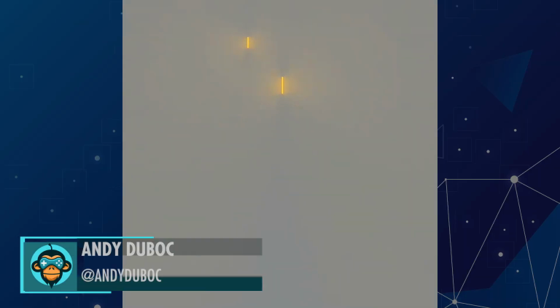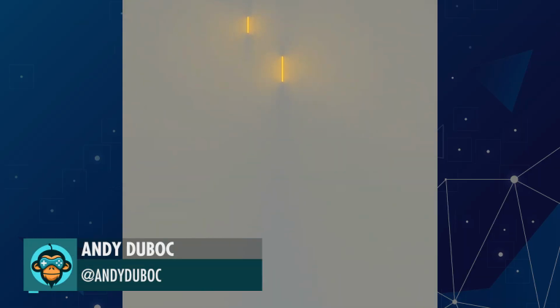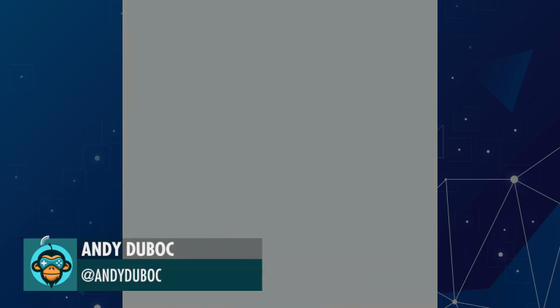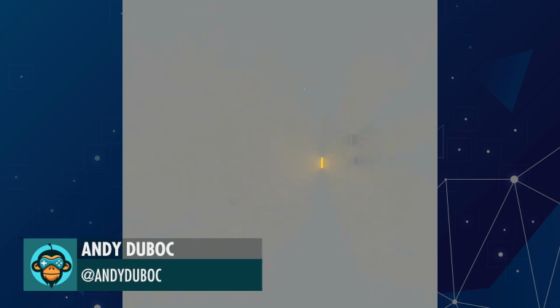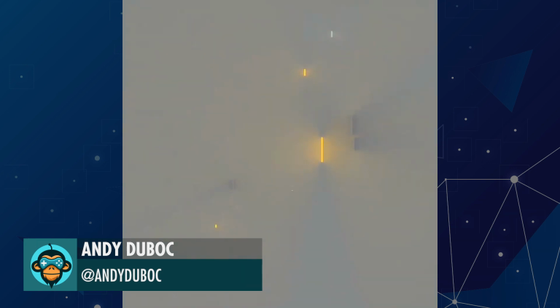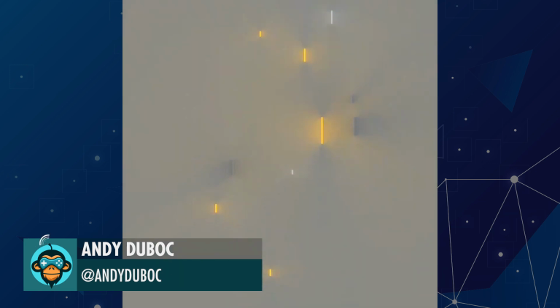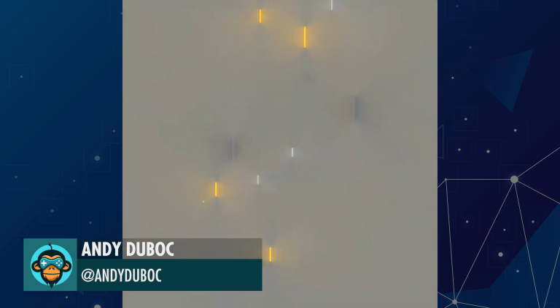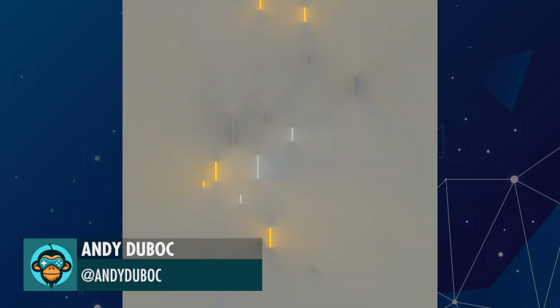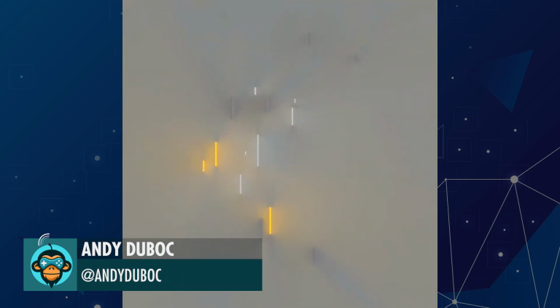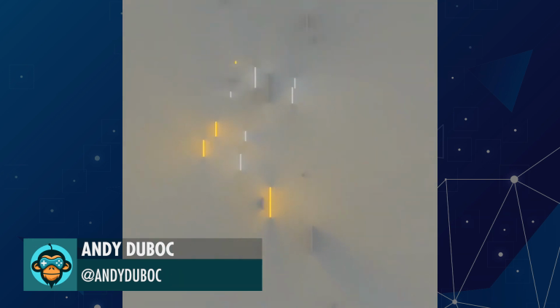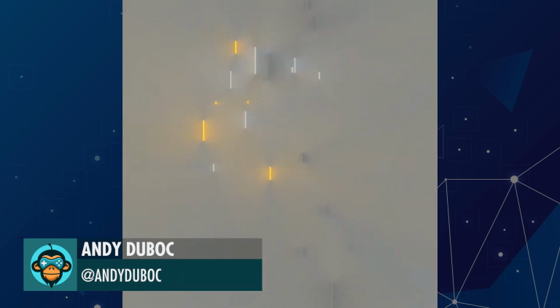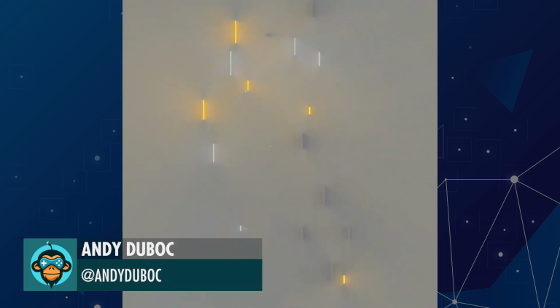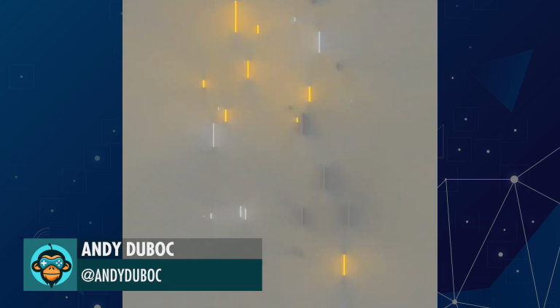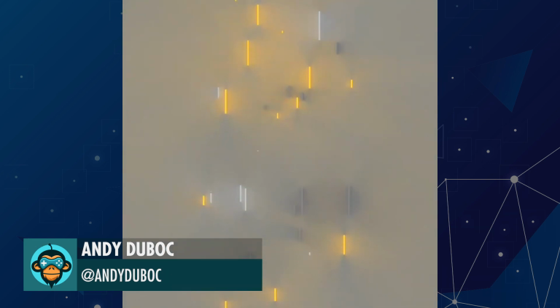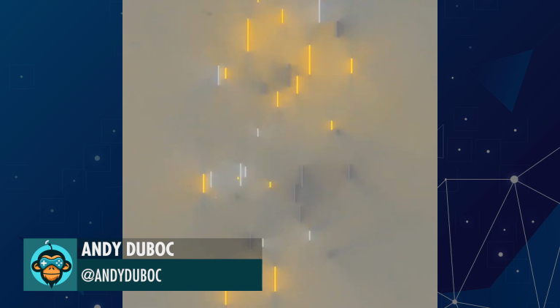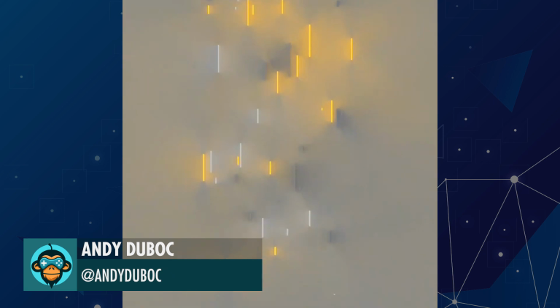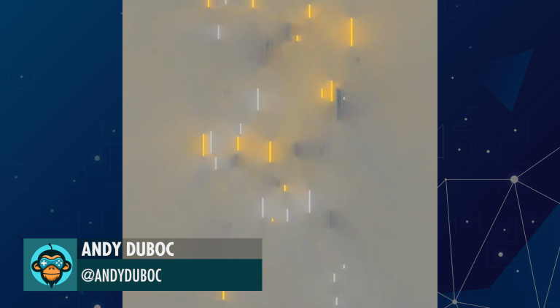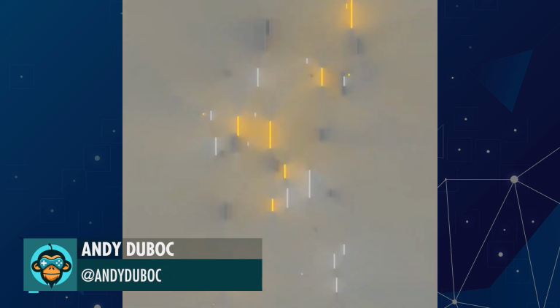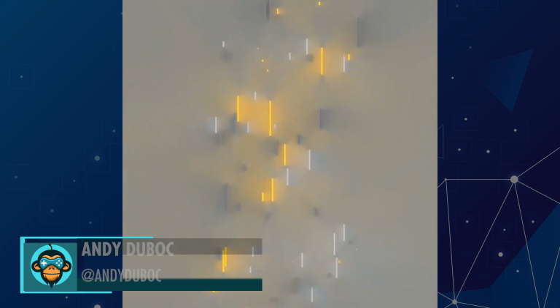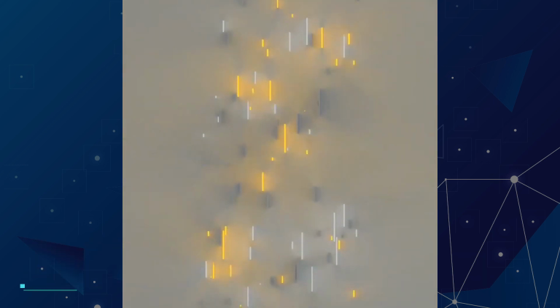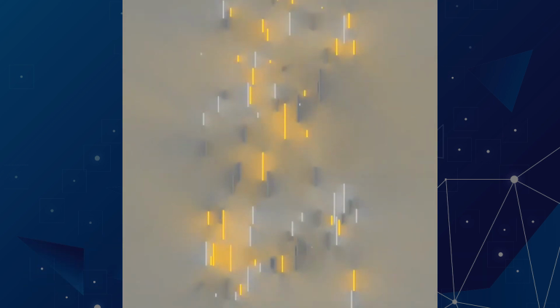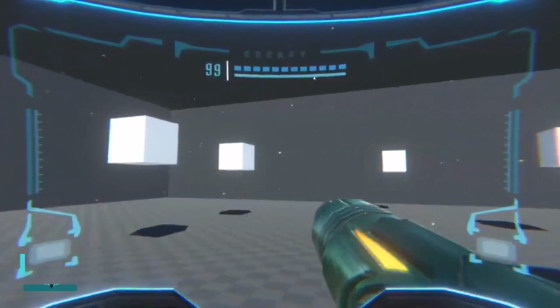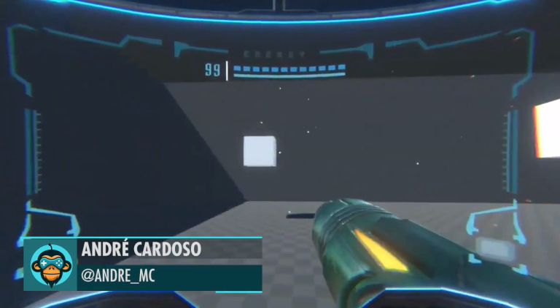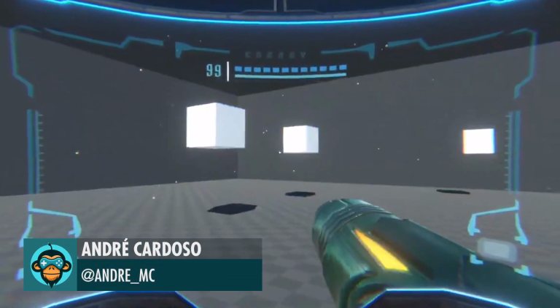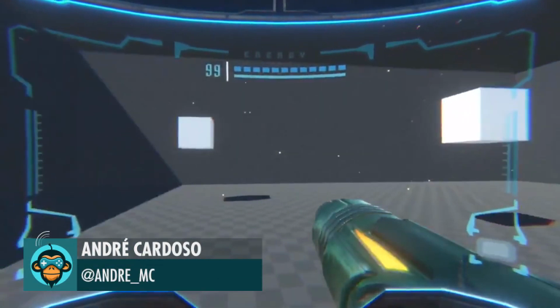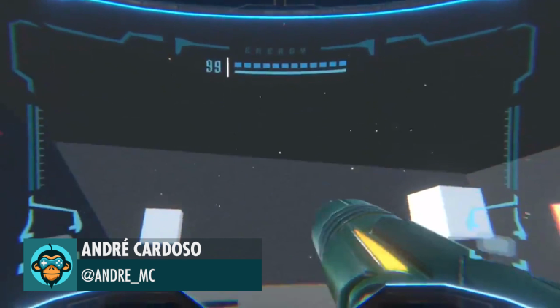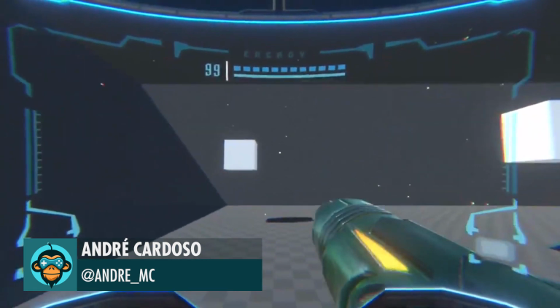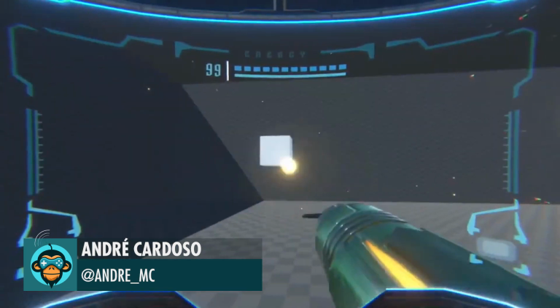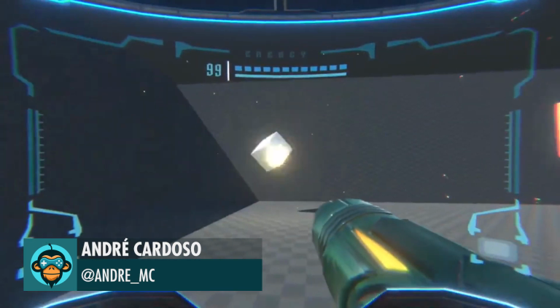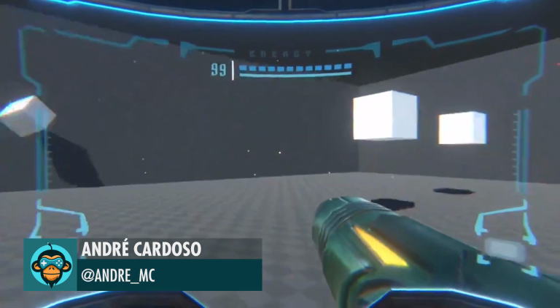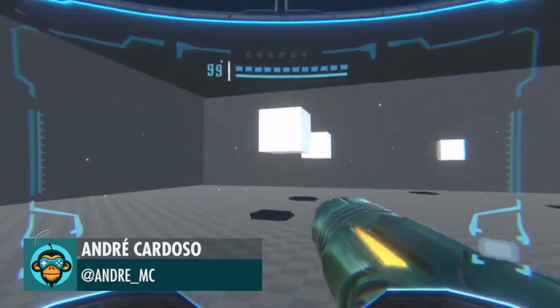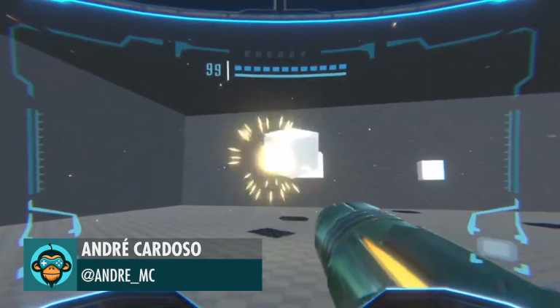Andy Dubok's Radioacity is spellbinding. Andre recreated the HUD from Metroid Prime — check out his videos at the link below.